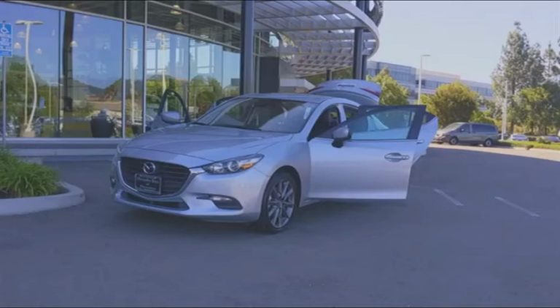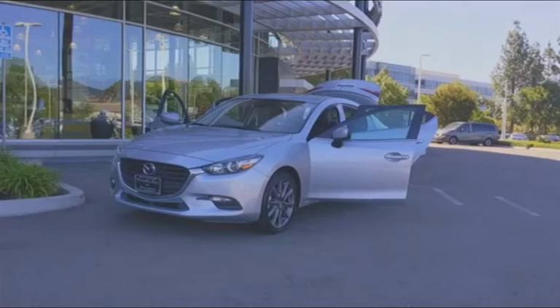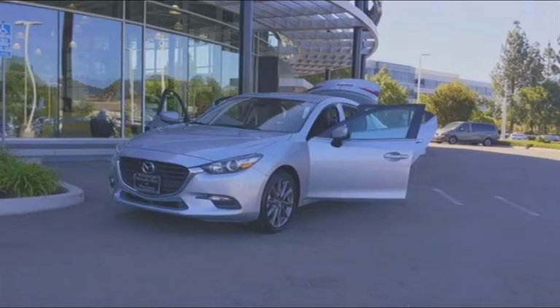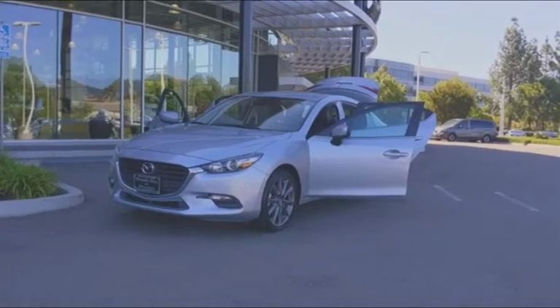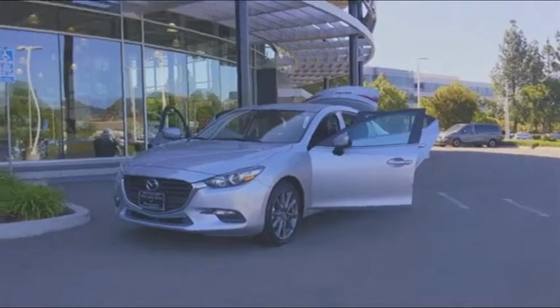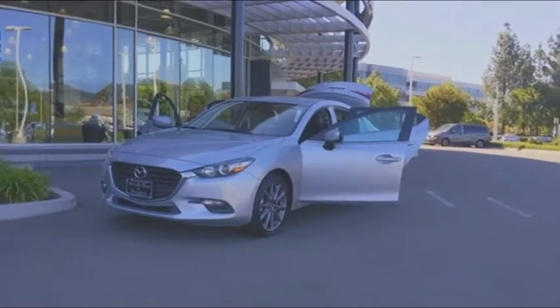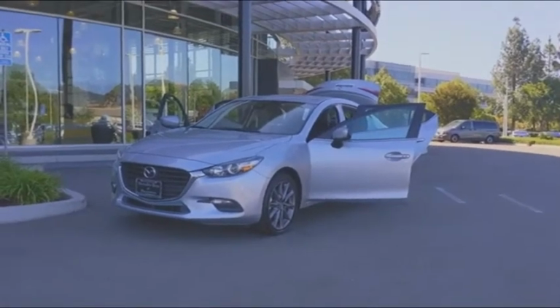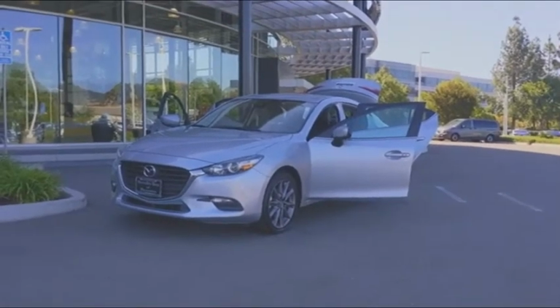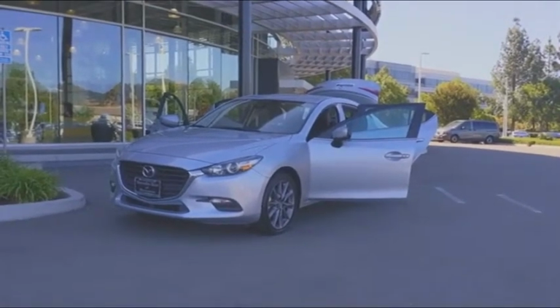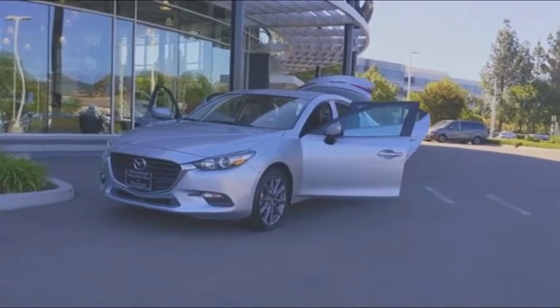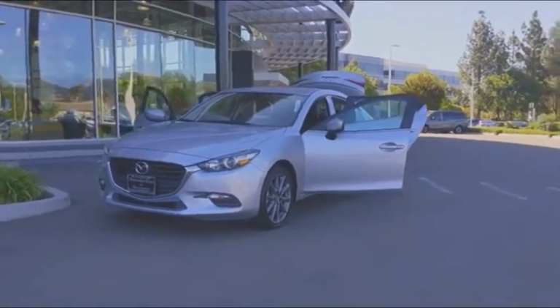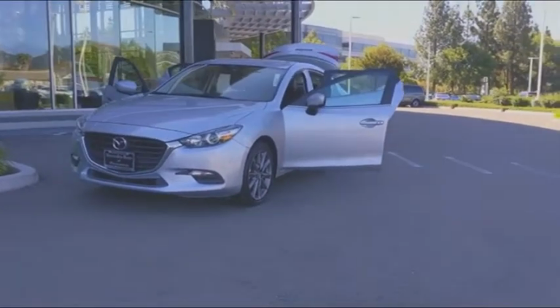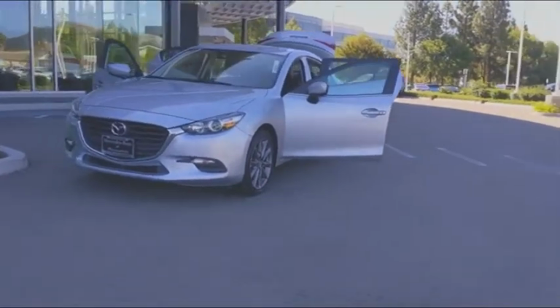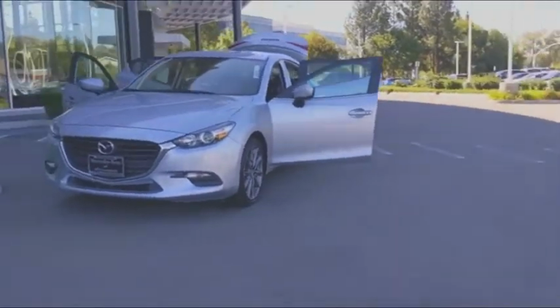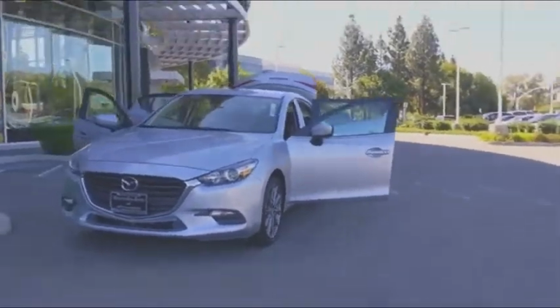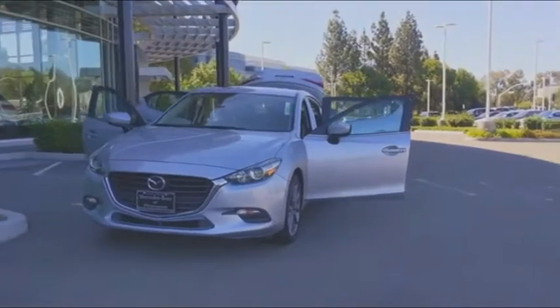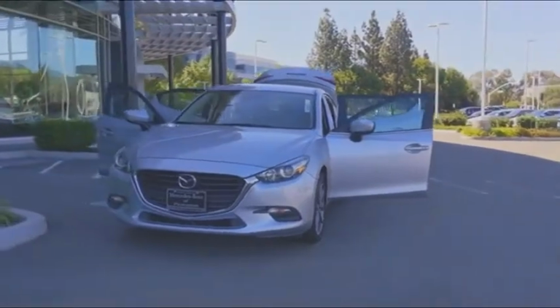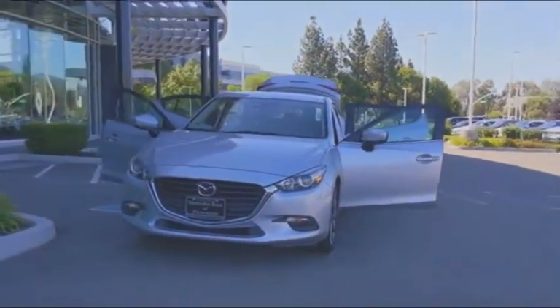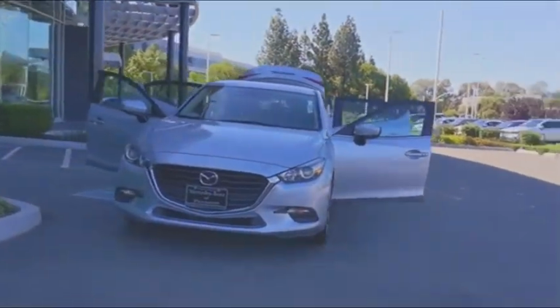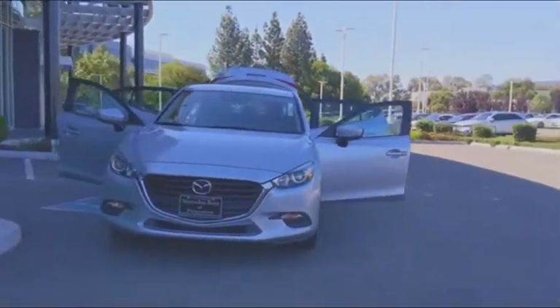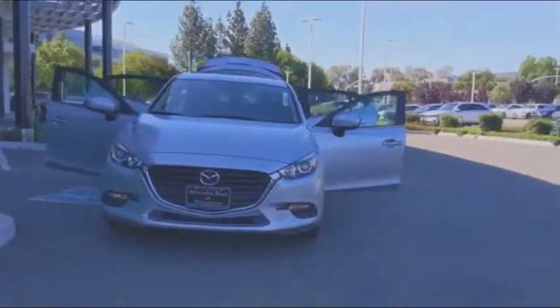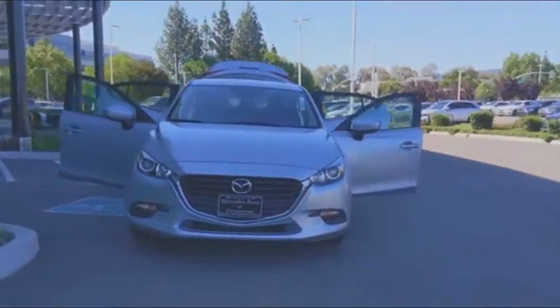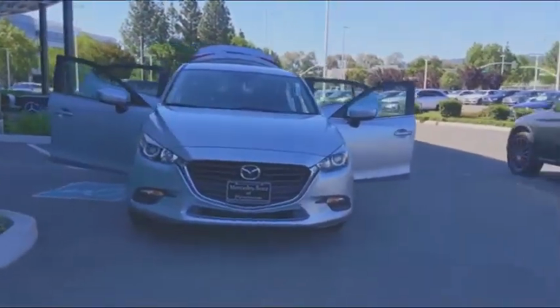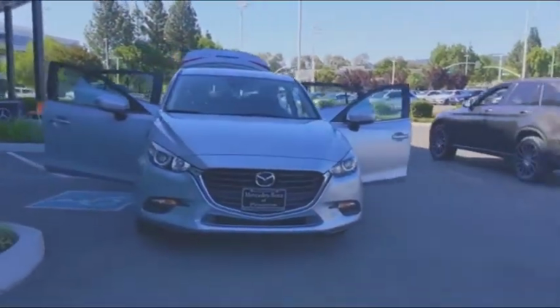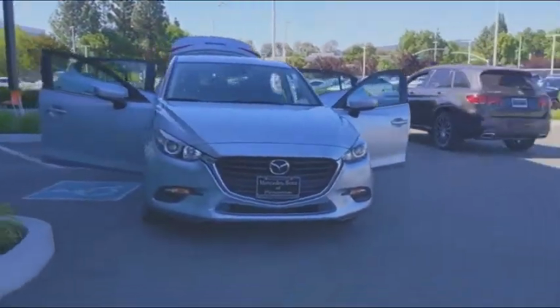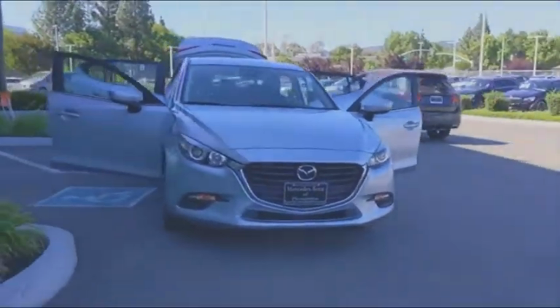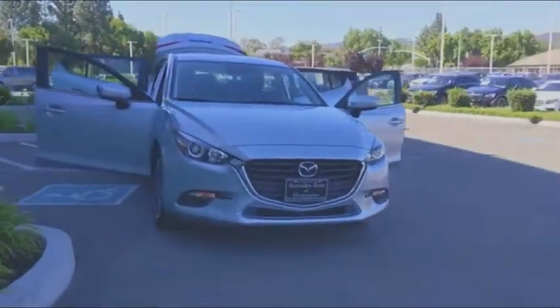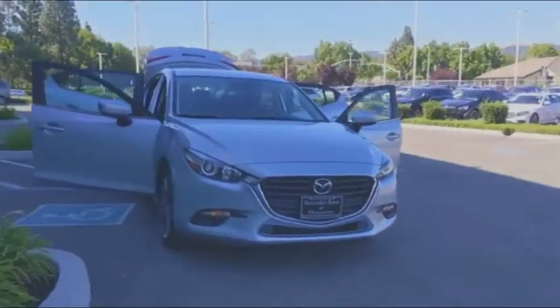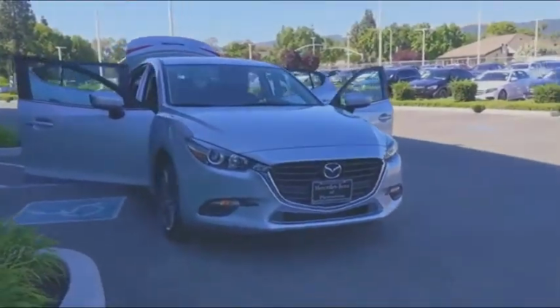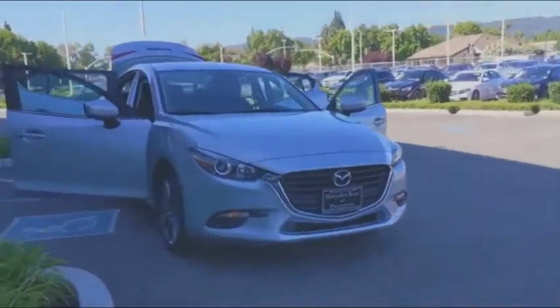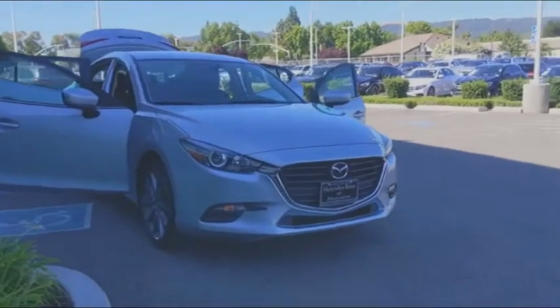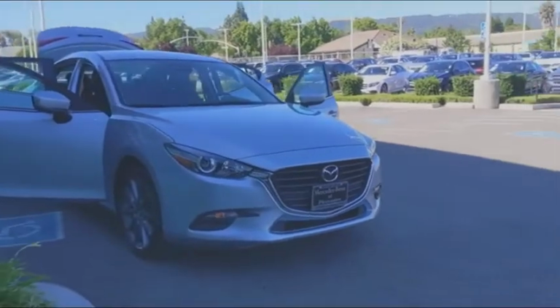Looking for the right vehicle? Check out the 2018 Mazda 3. A 2010 Car and Driver's 10 Best Award winner, the Mazda 3 meets your vehicle wants and needs.